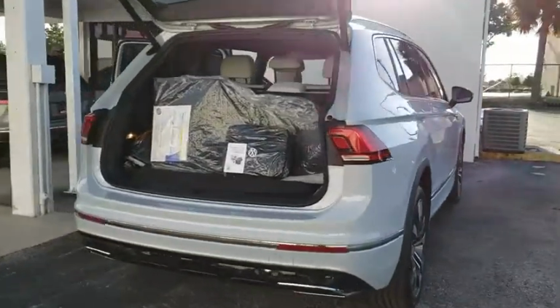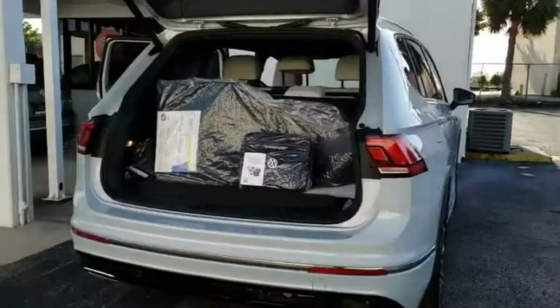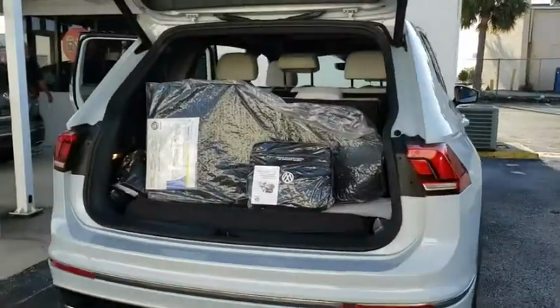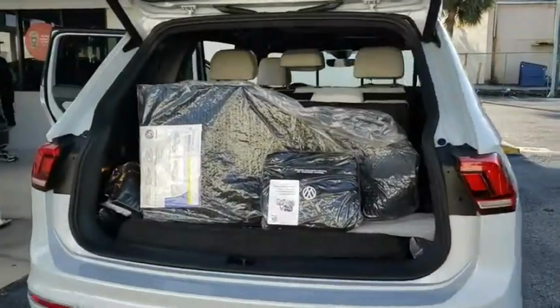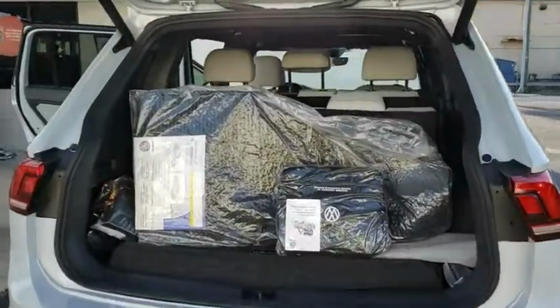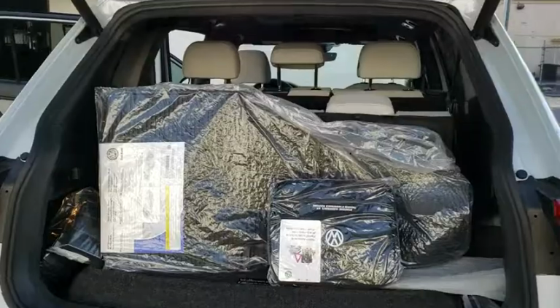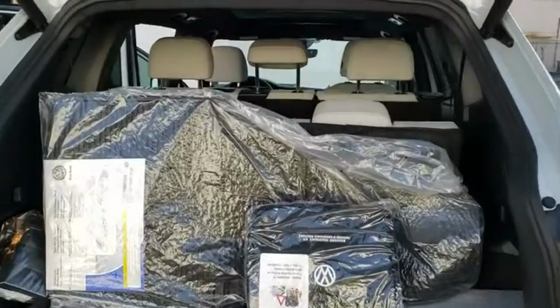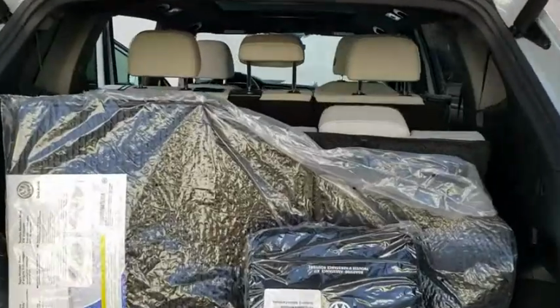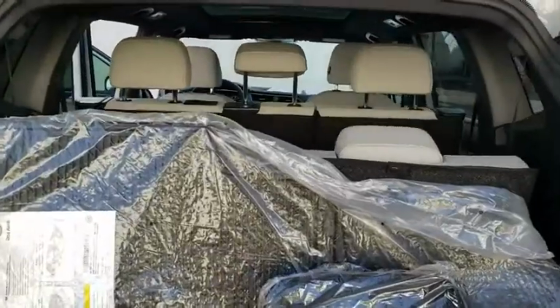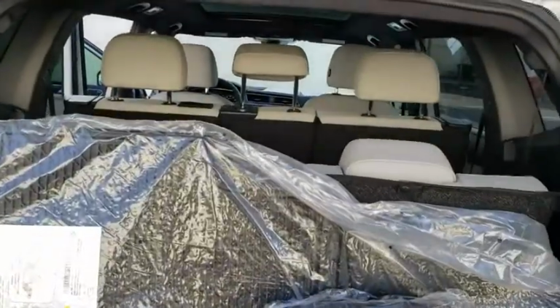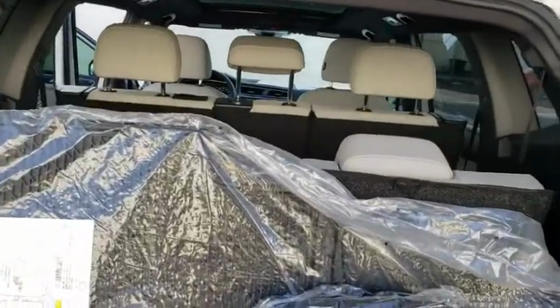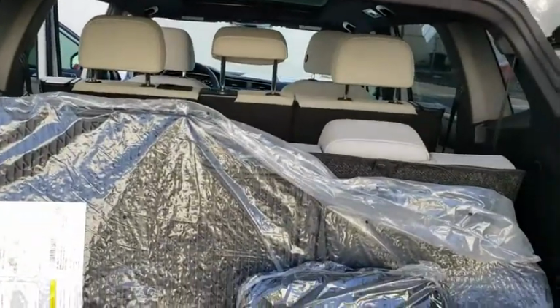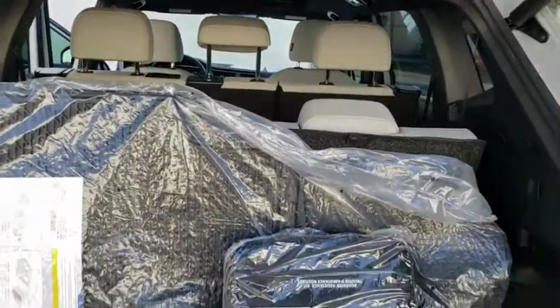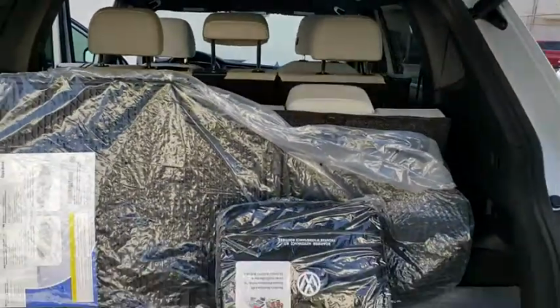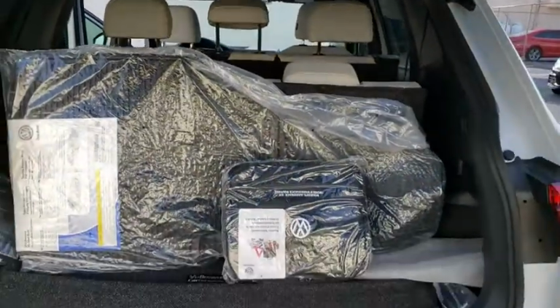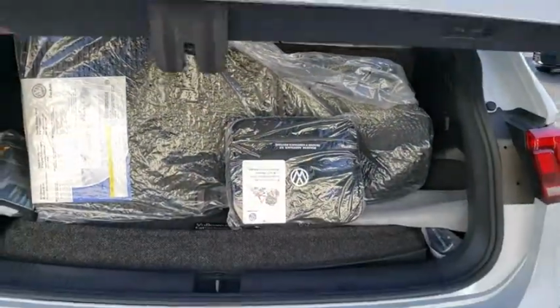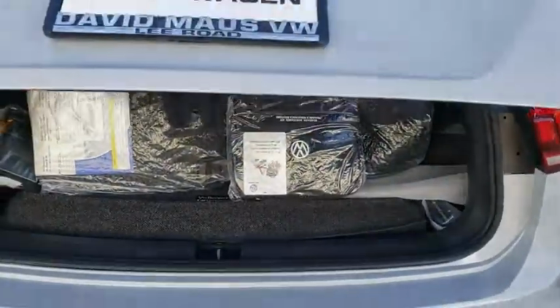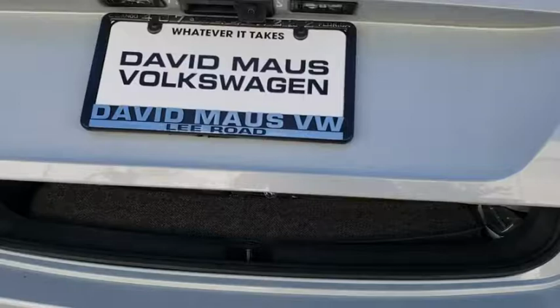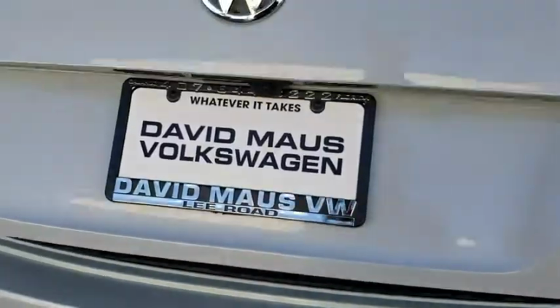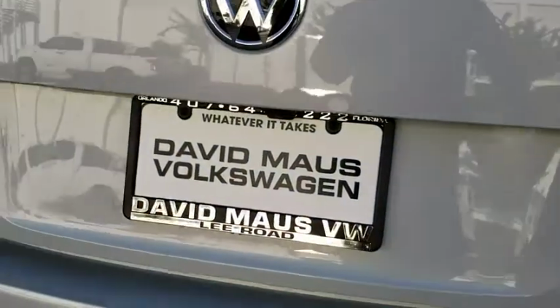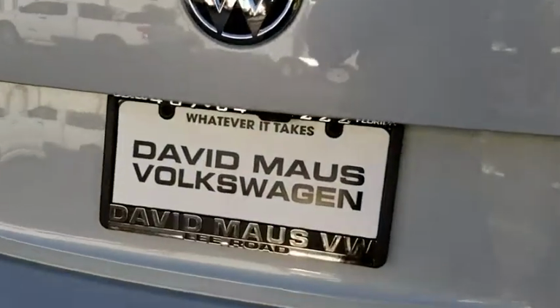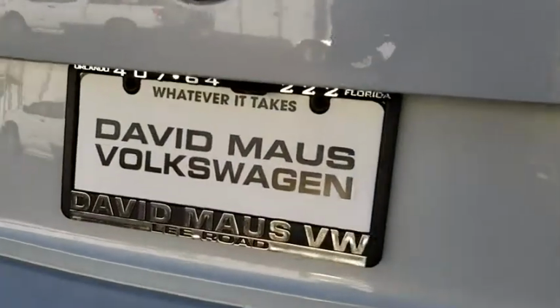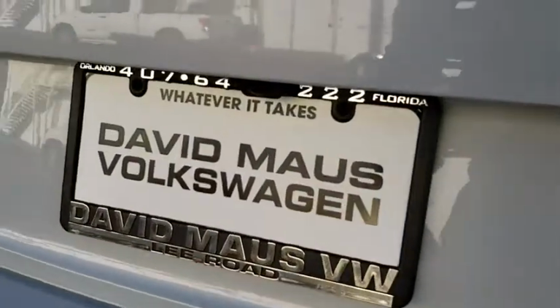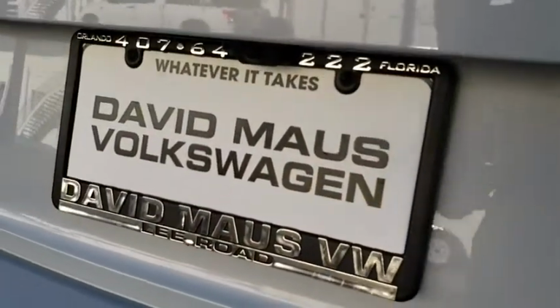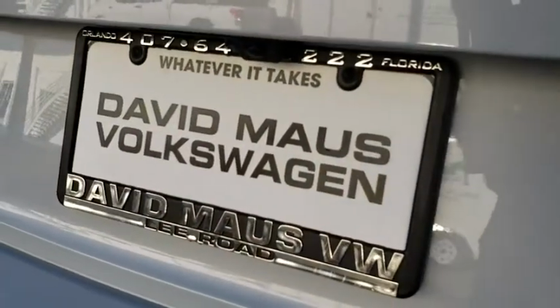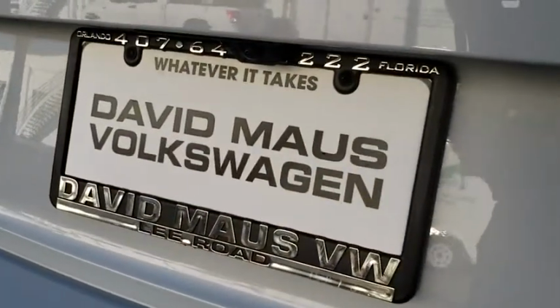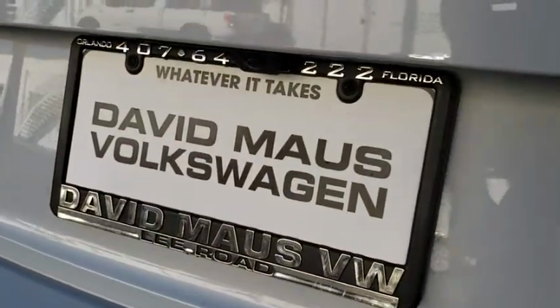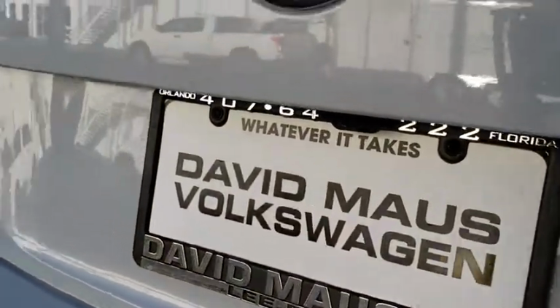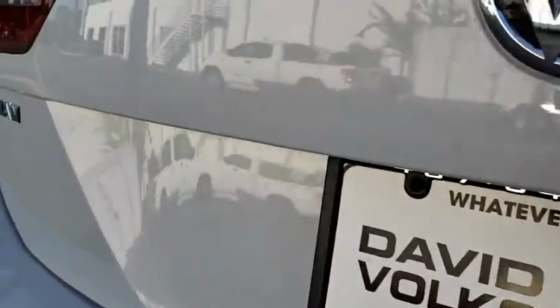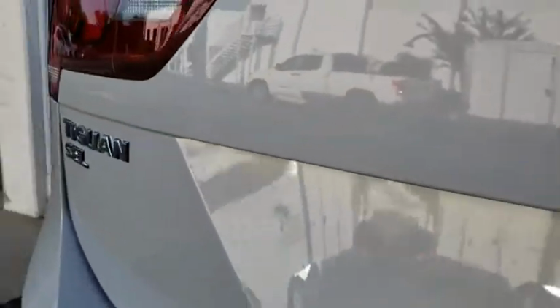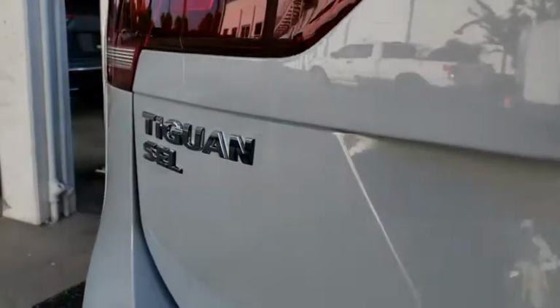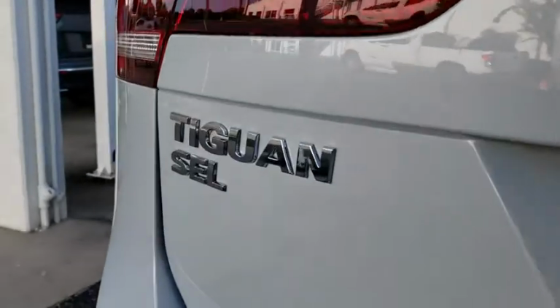Lane departure warning. Backup camera. Anti-lock braking system. Bluetooth. Leather wrapped steering wheel. Adjustable steering wheel. Power steering. Cruise control. Keyless start. Floor mats. Aluminum wheels. Auto dimming rear view mirror.